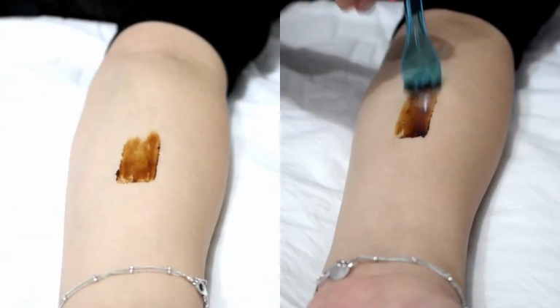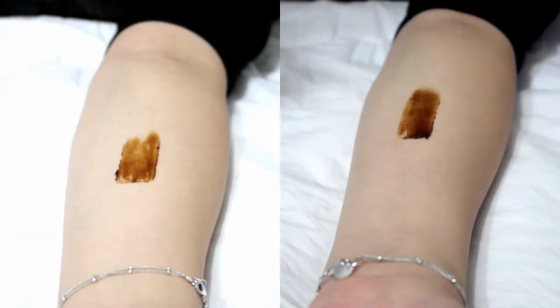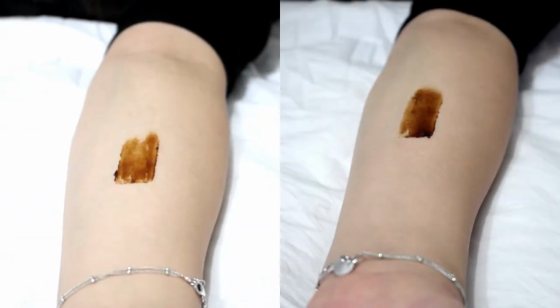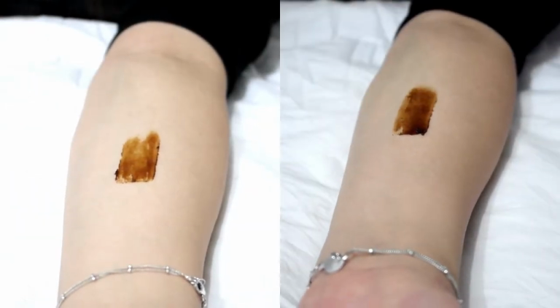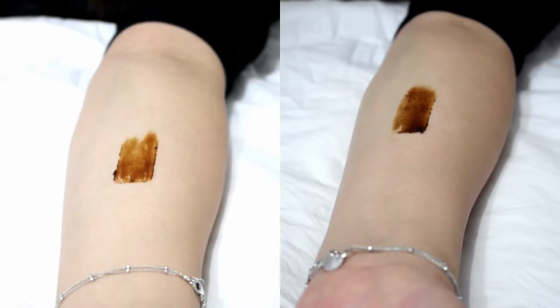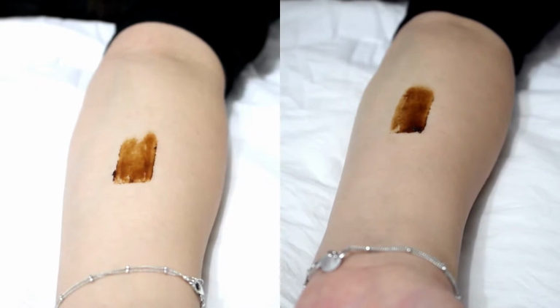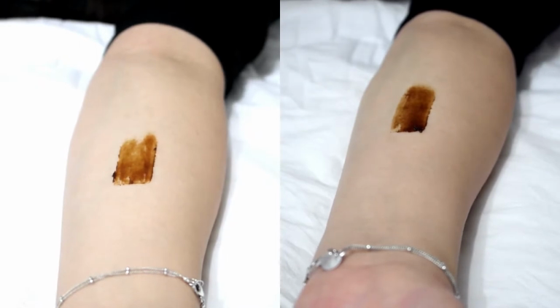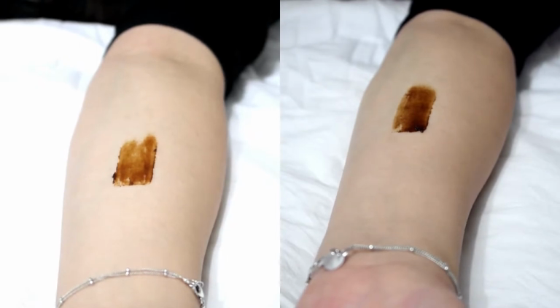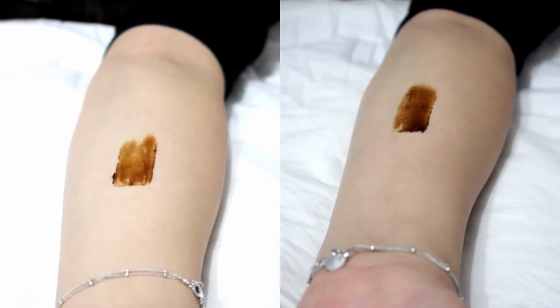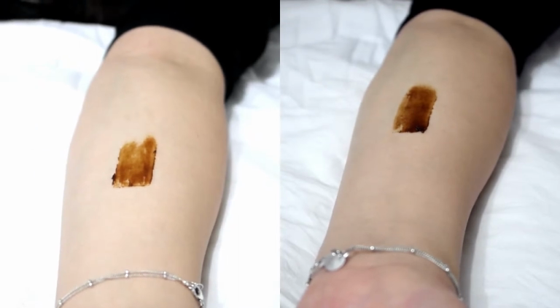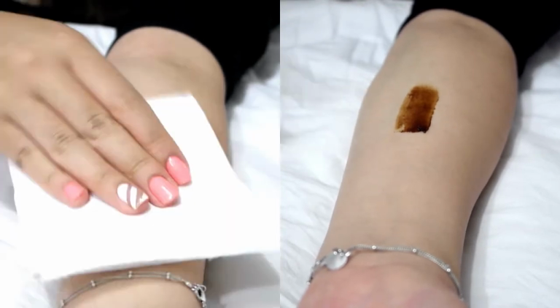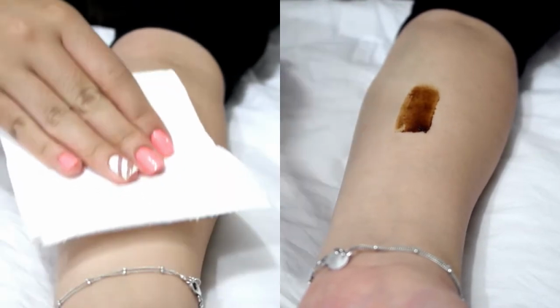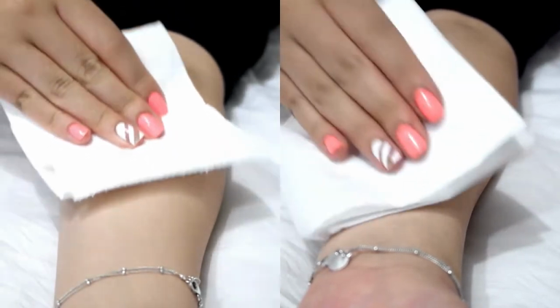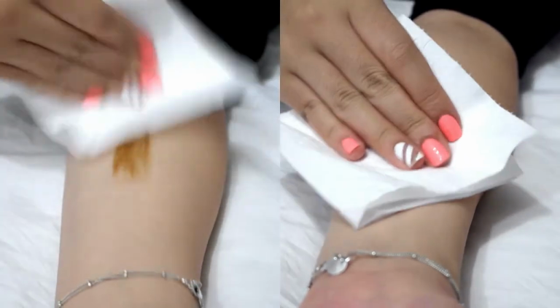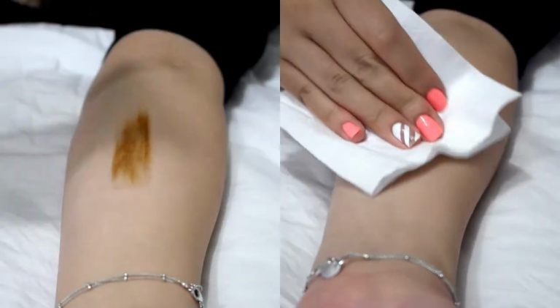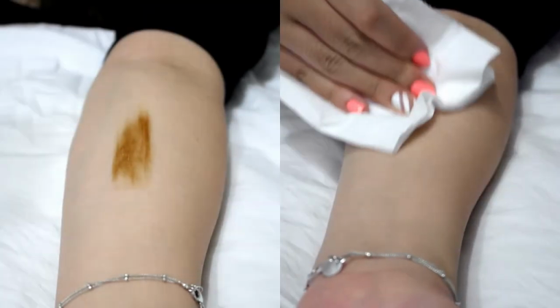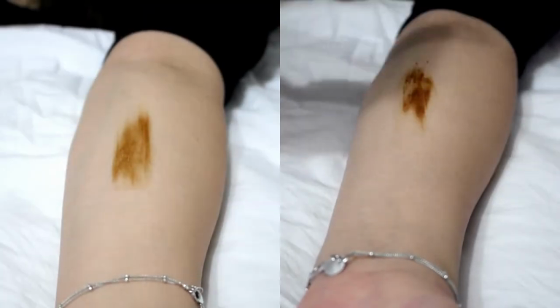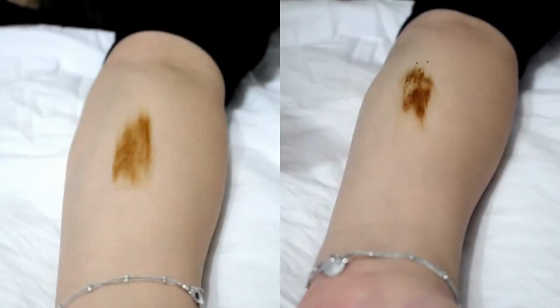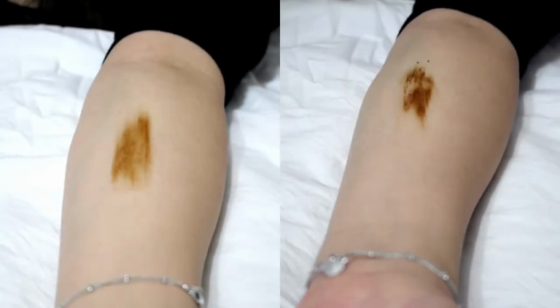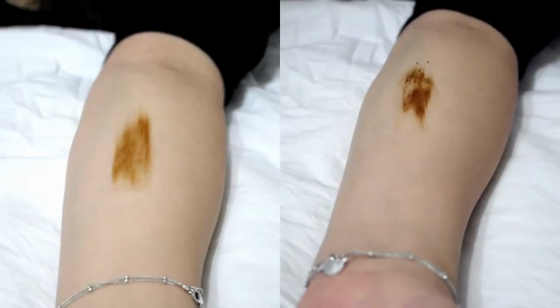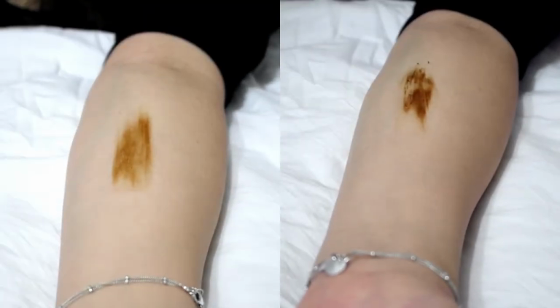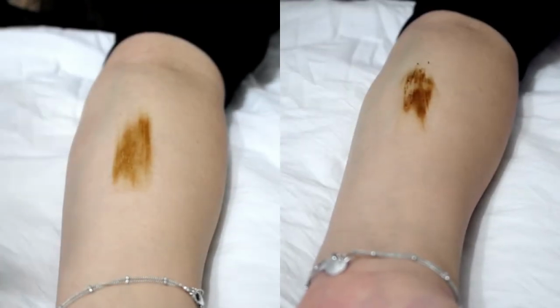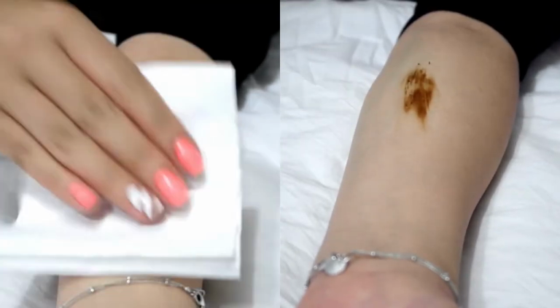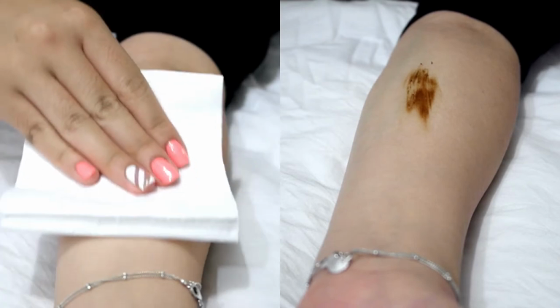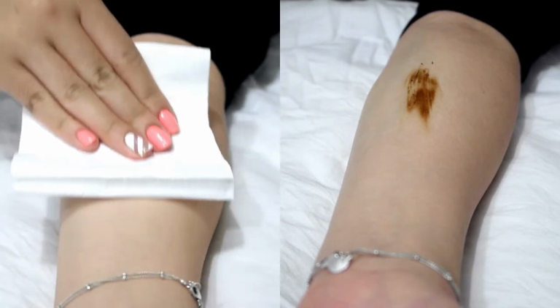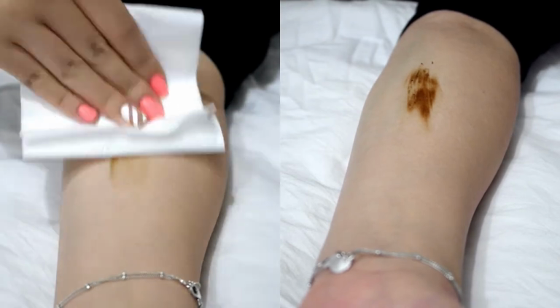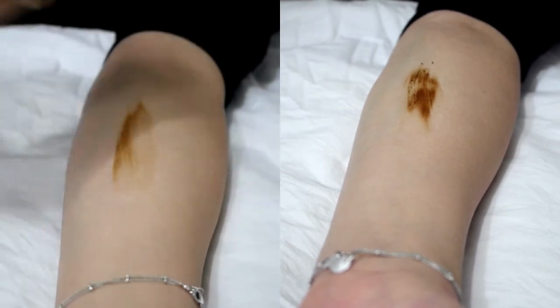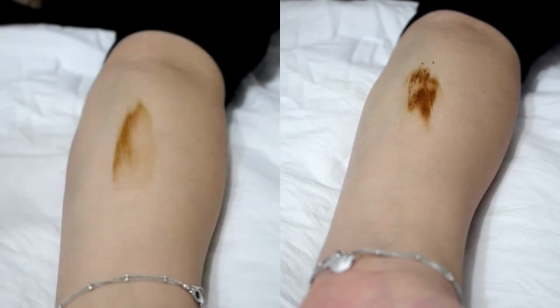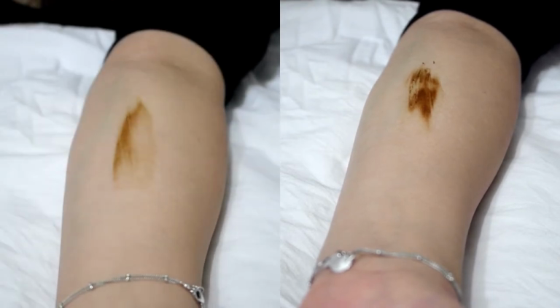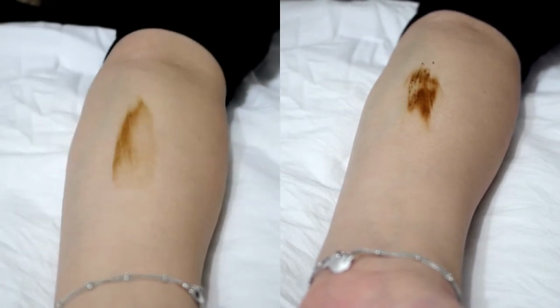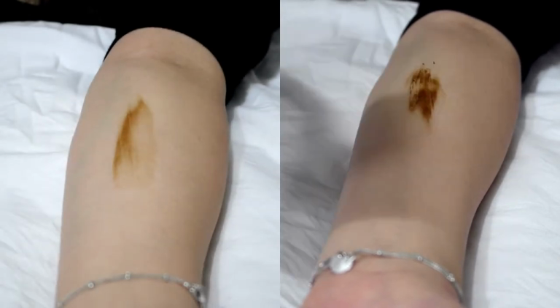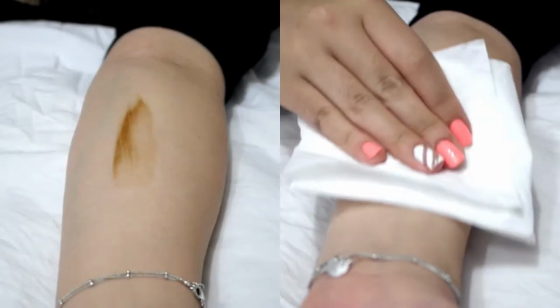Firstly, on the left-hand side, you can see the results of three wipes of tissue without BeClean. As you can see, the result is left with a stain, showing the ineffectiveness of tissue alone.